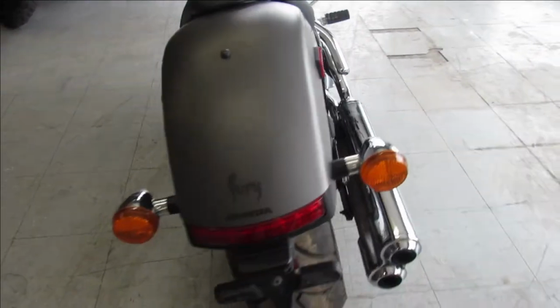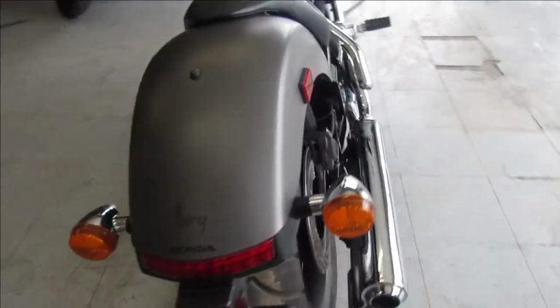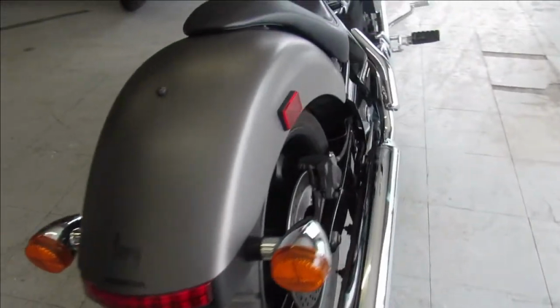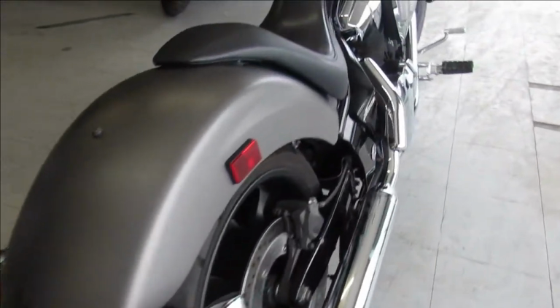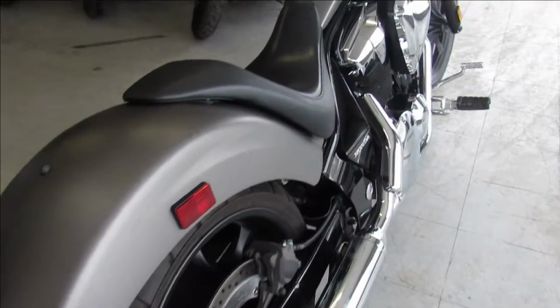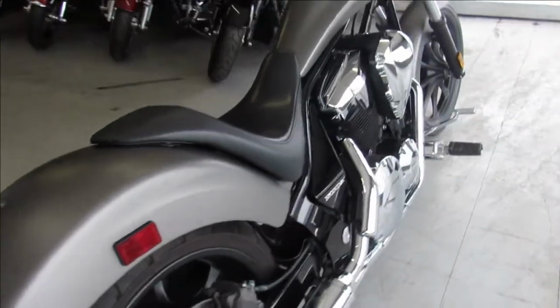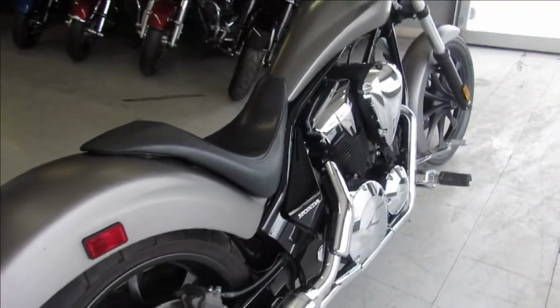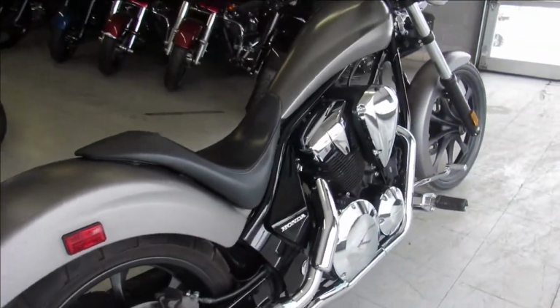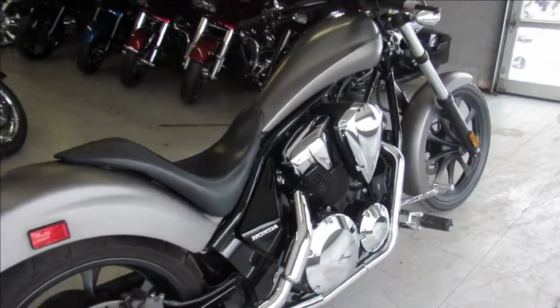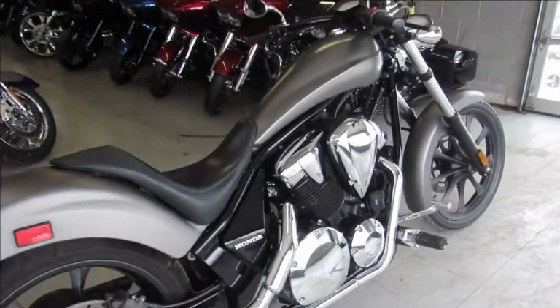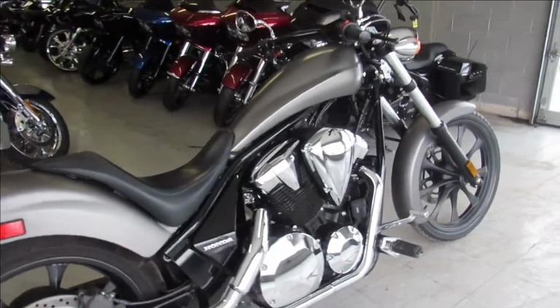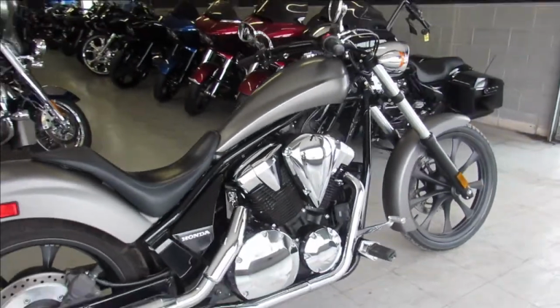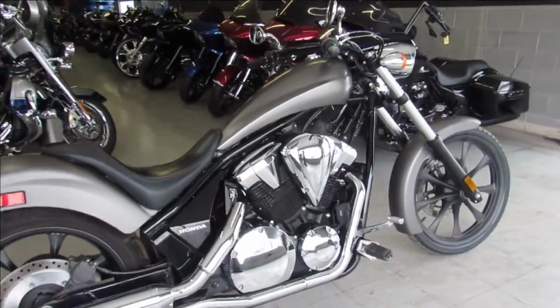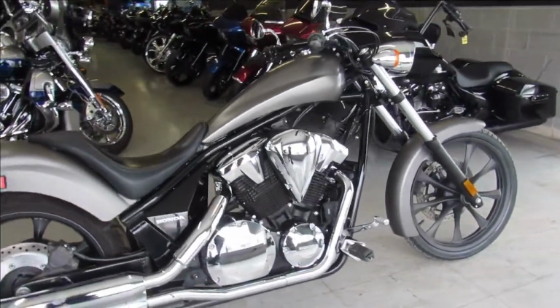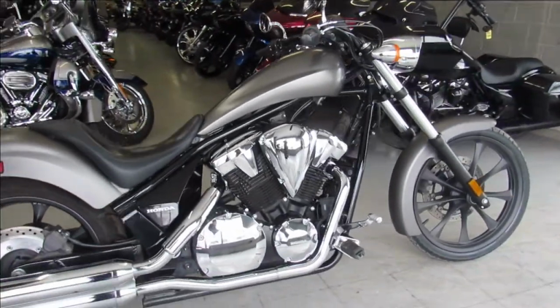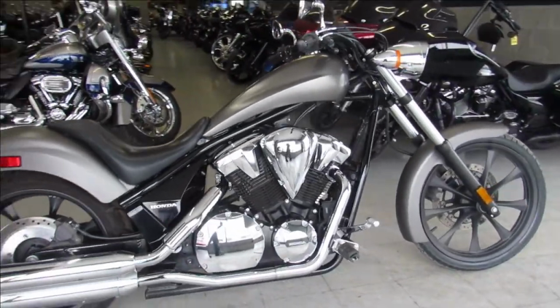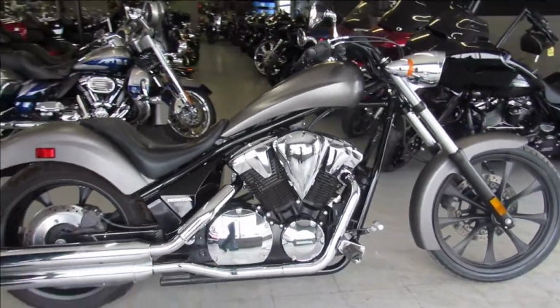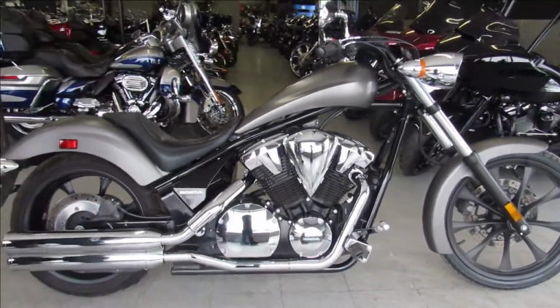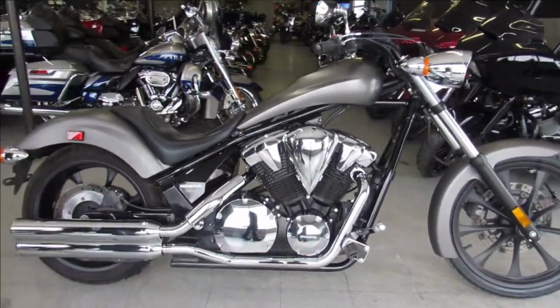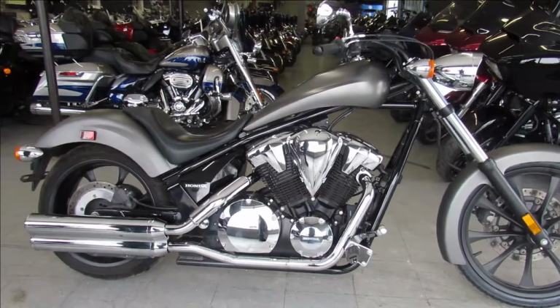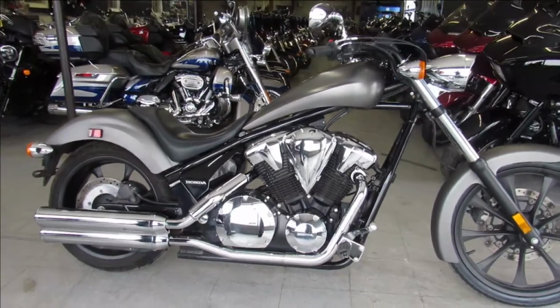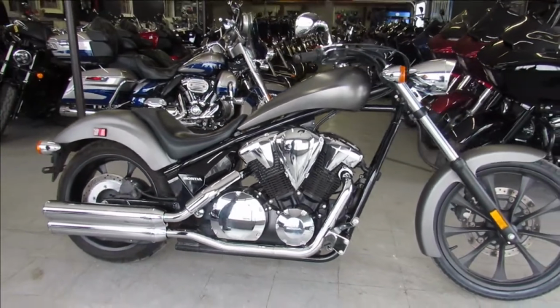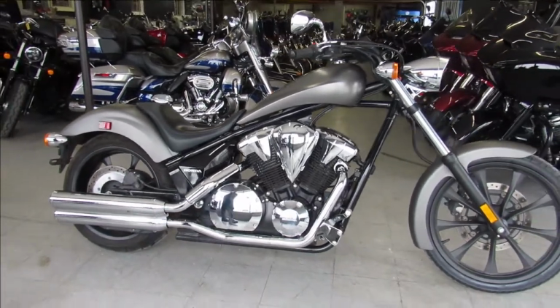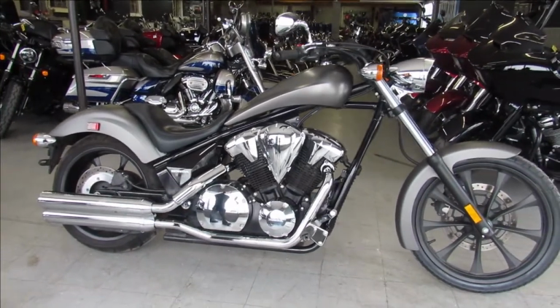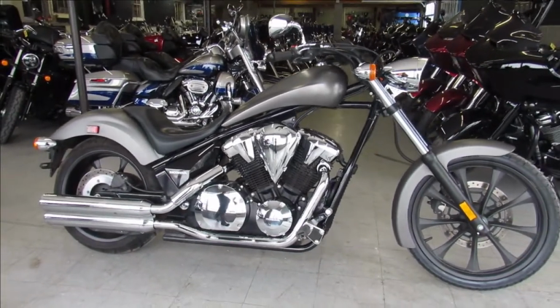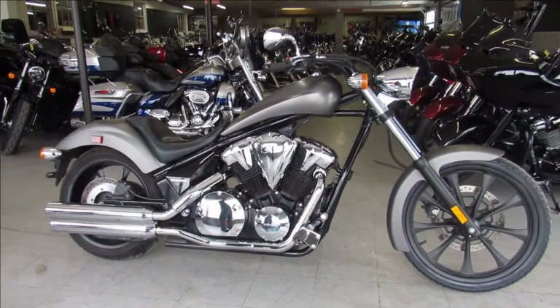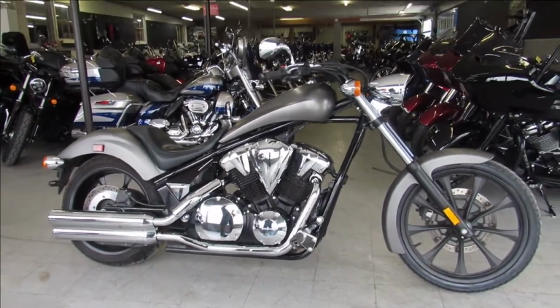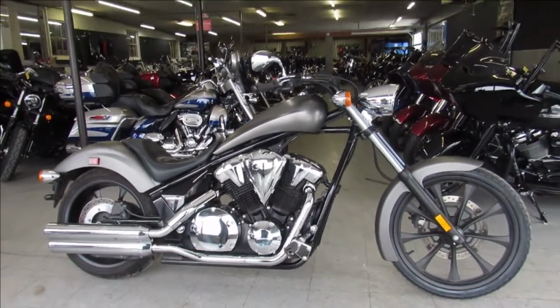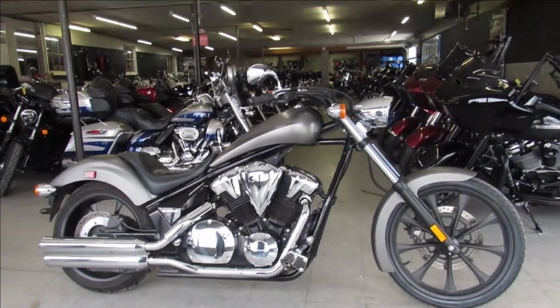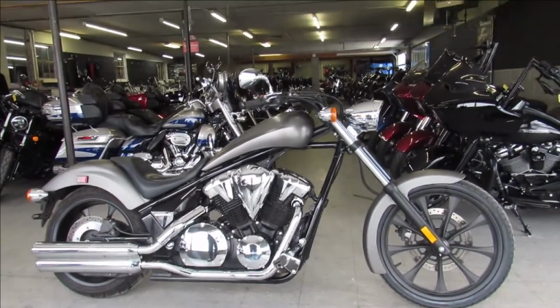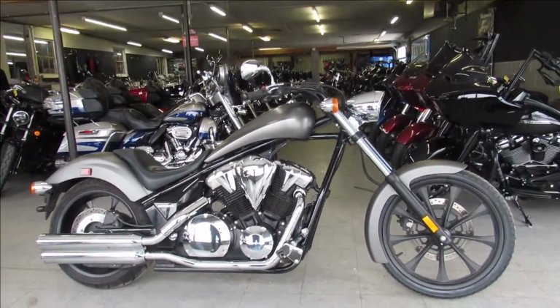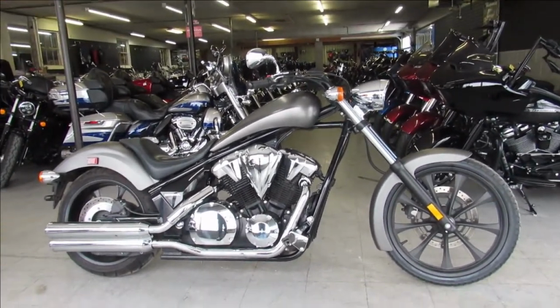Only $7,999 guys, come and get it. We got guaranteed financing, leasing programs, layaway programs — your trades are always welcome. Call us at 810-648-9500.